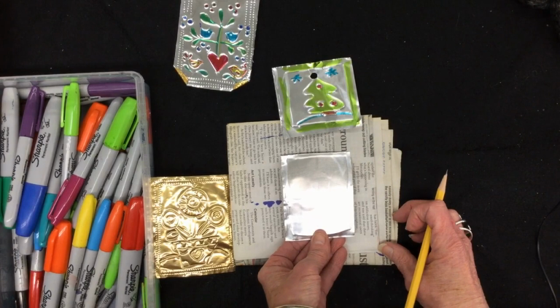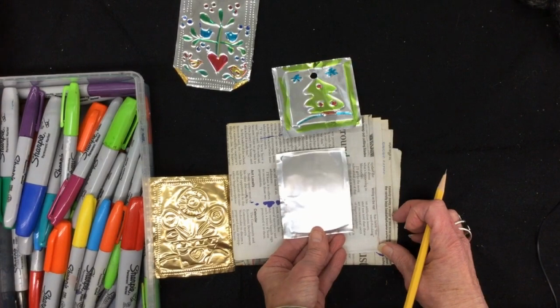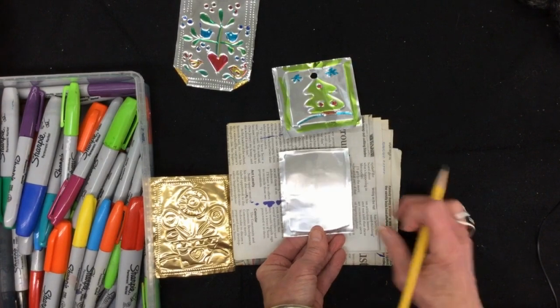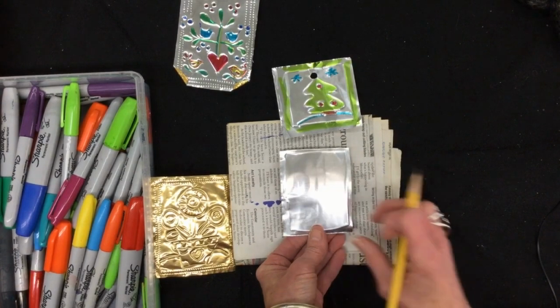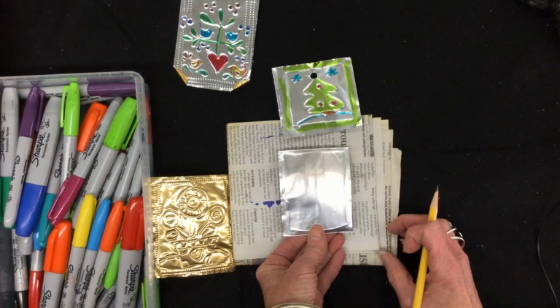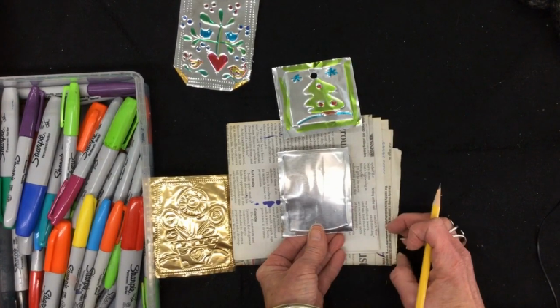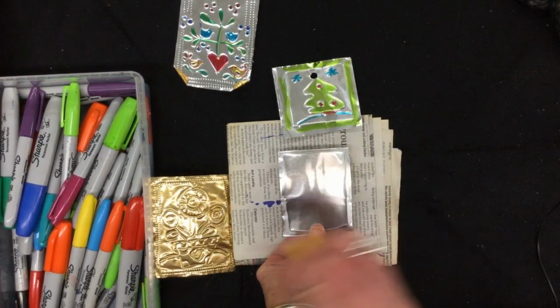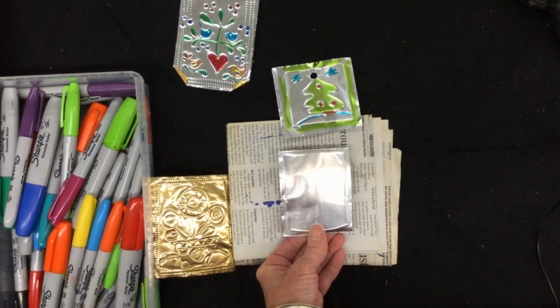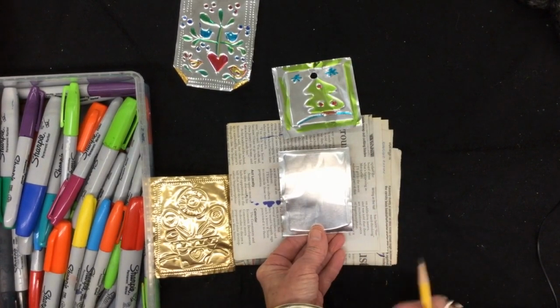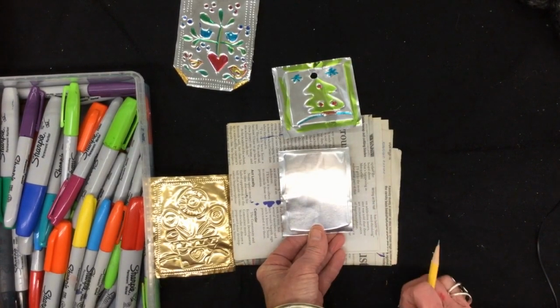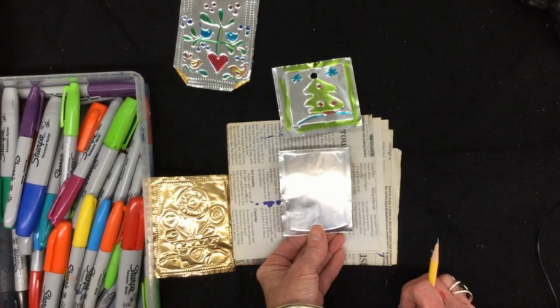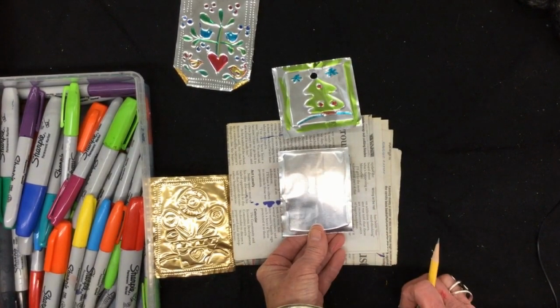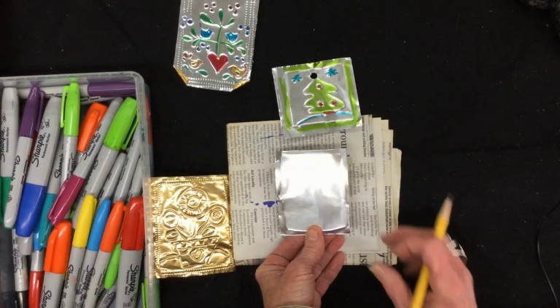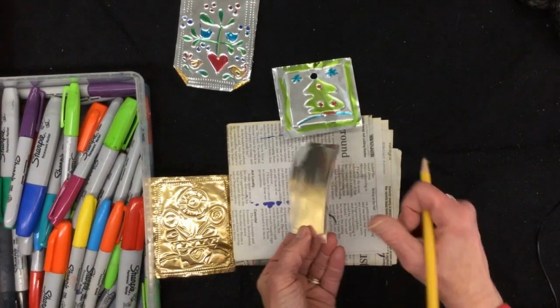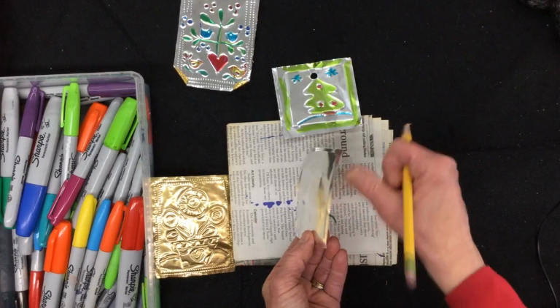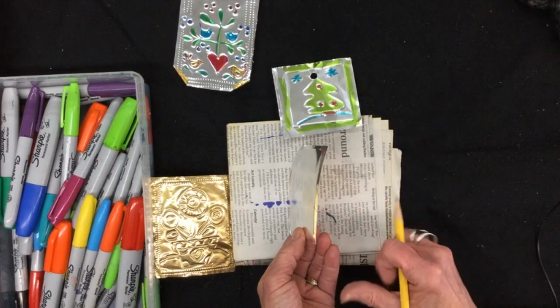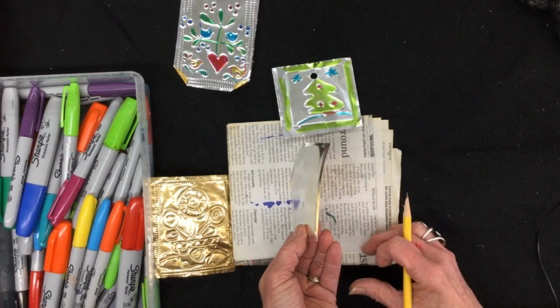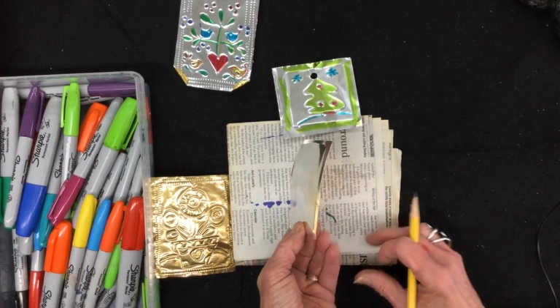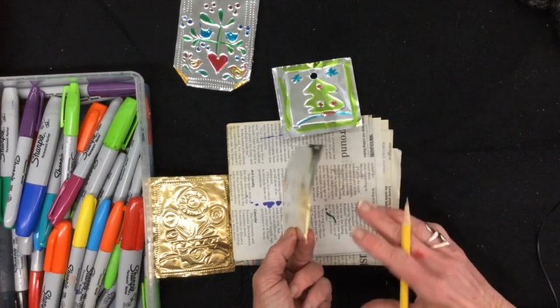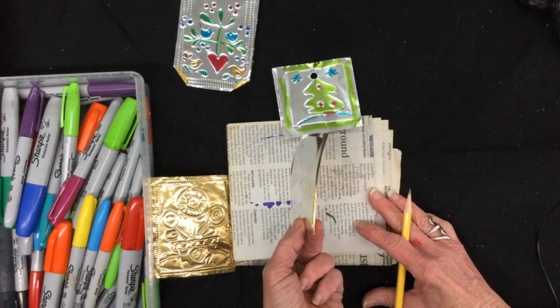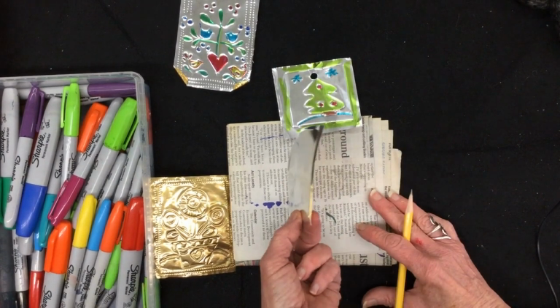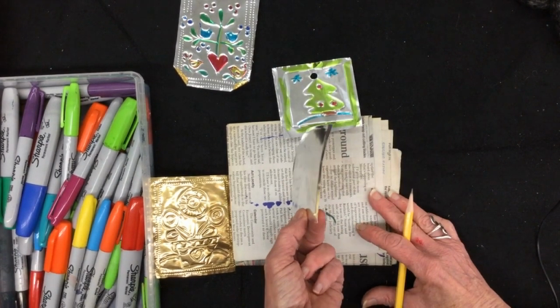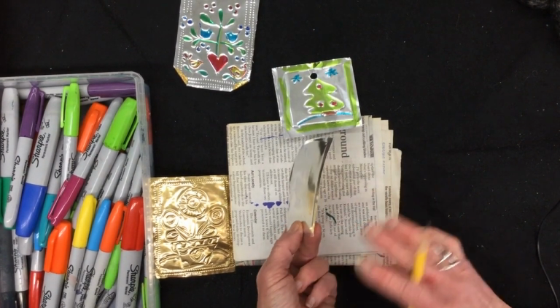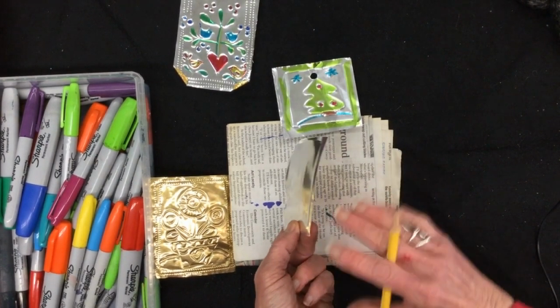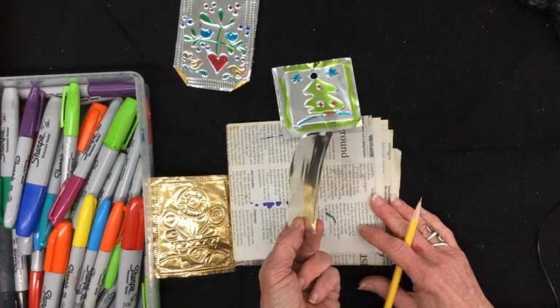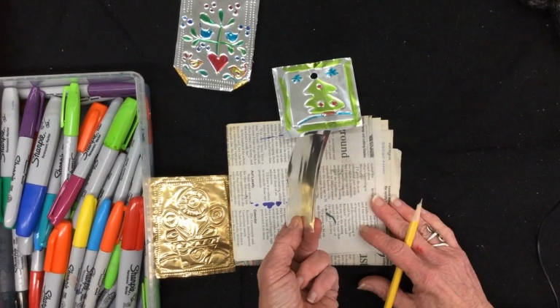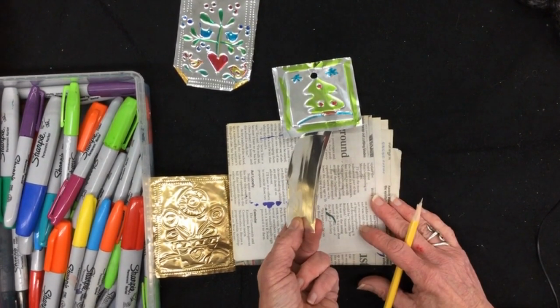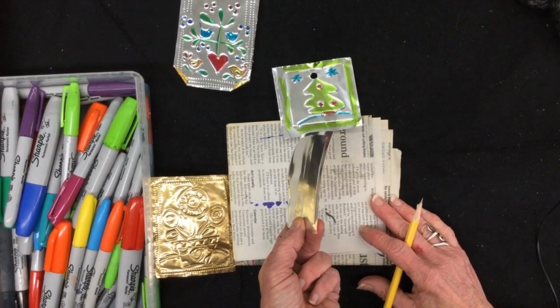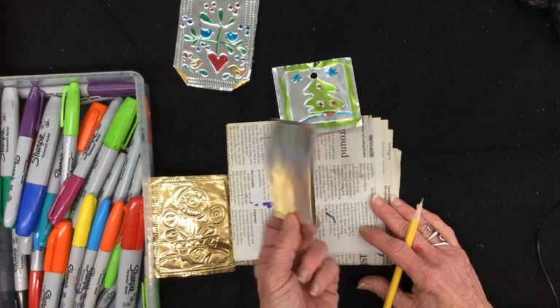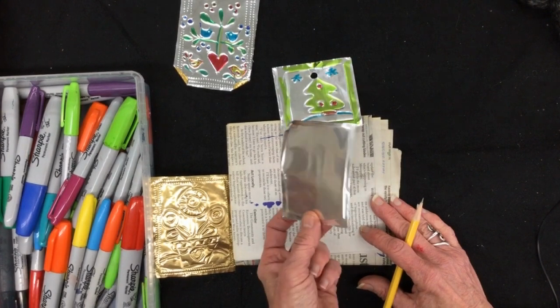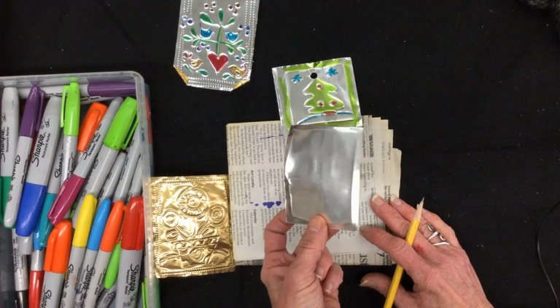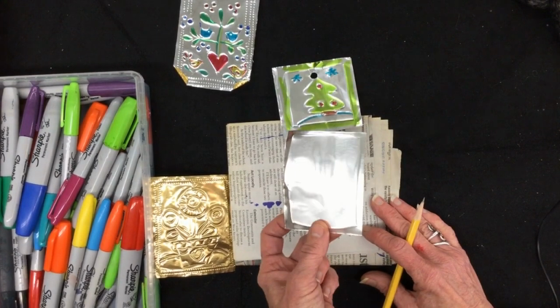After the design is all done, you can color it in with Sharpie. Remember, the edges are sharp. You wouldn't open up a pair of scissors and run your finger along the edge — so you shouldn't on this tin either.